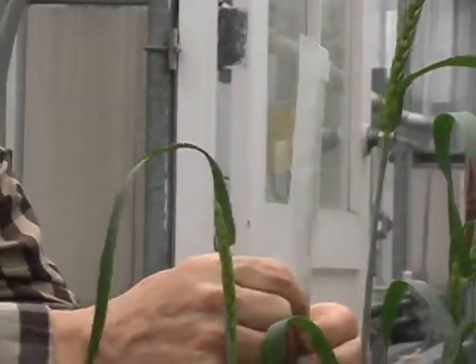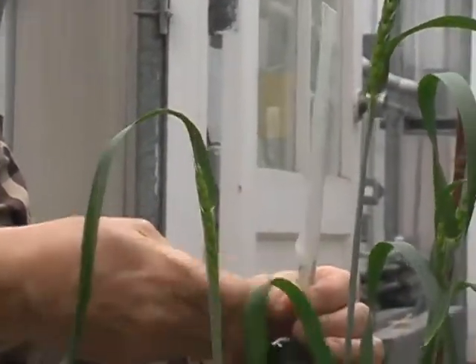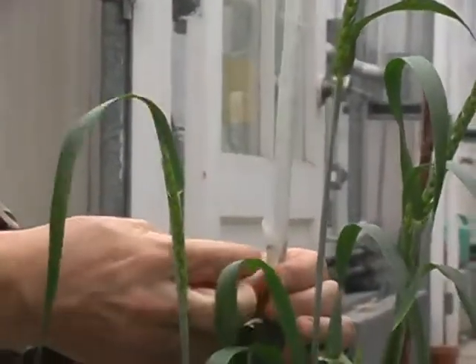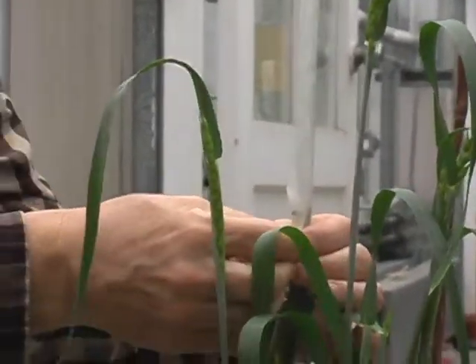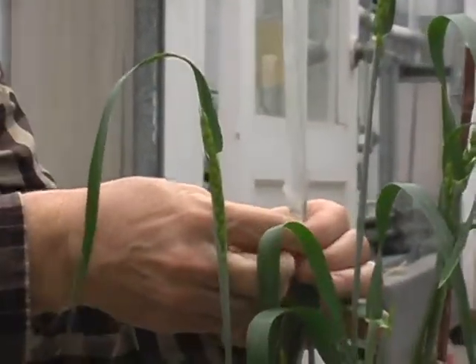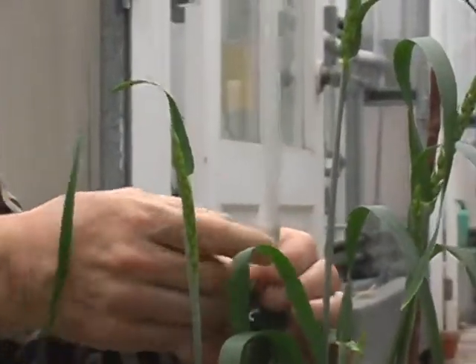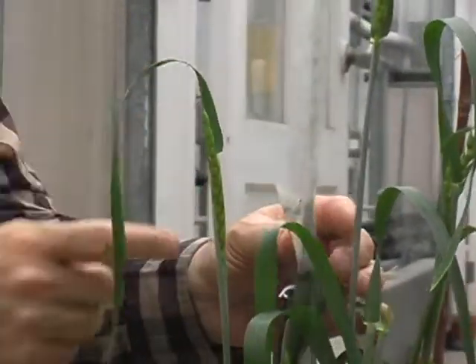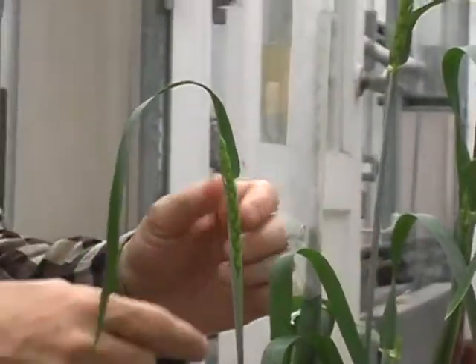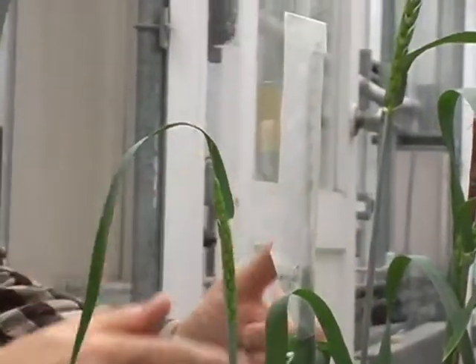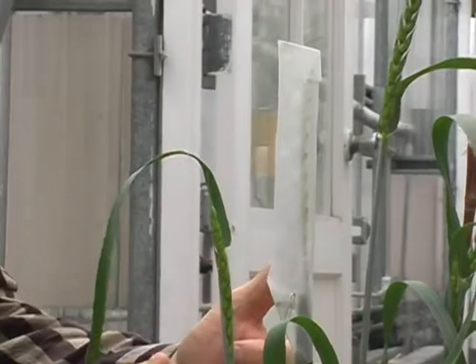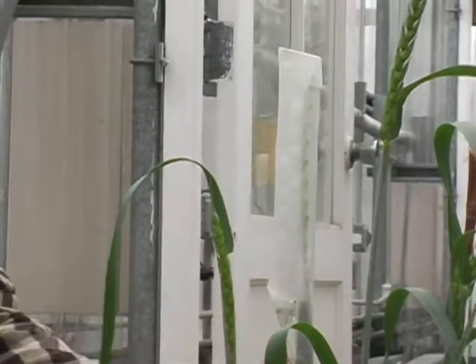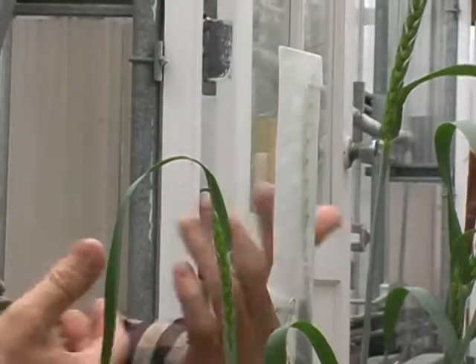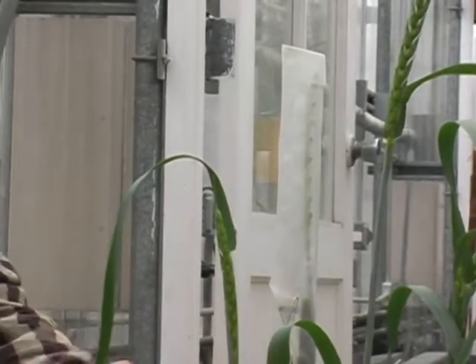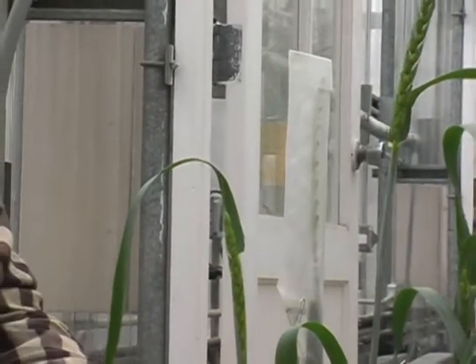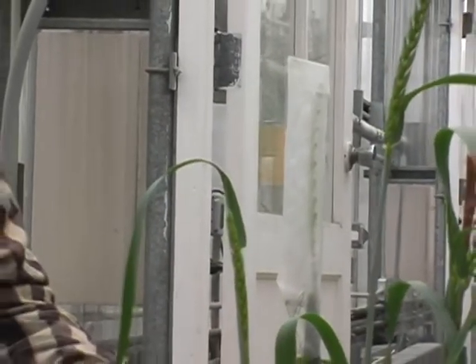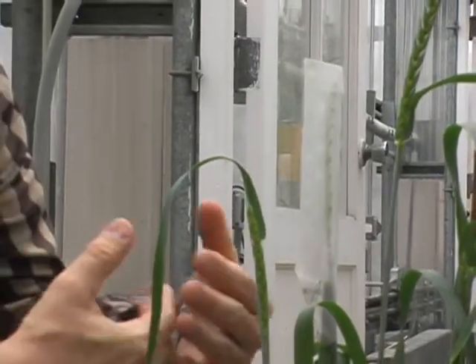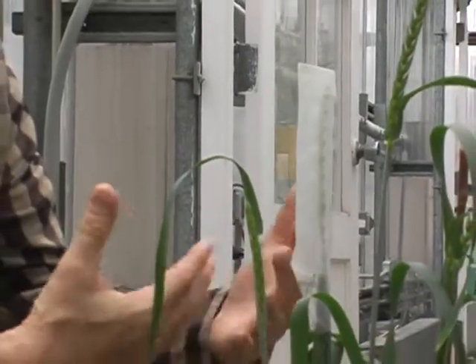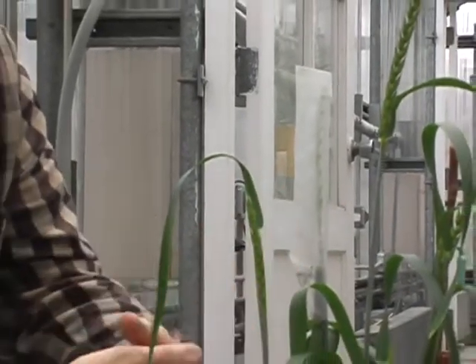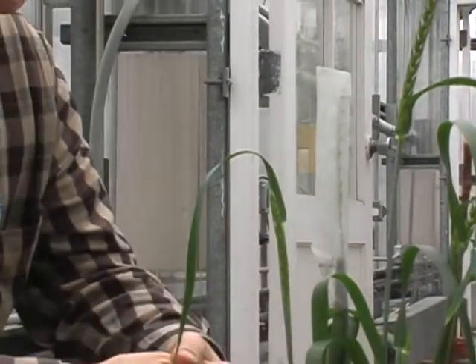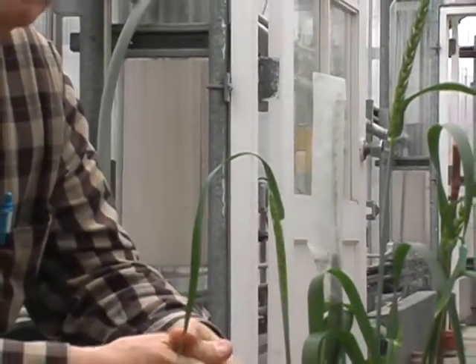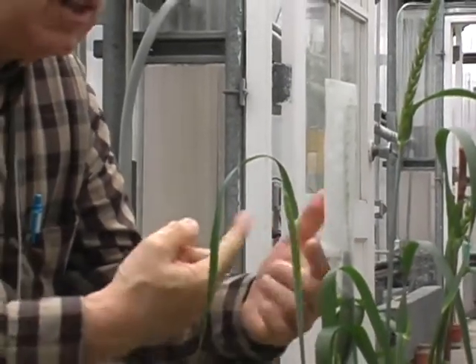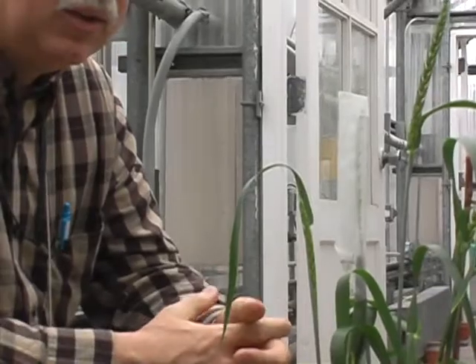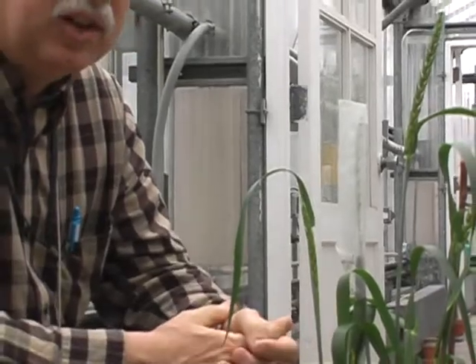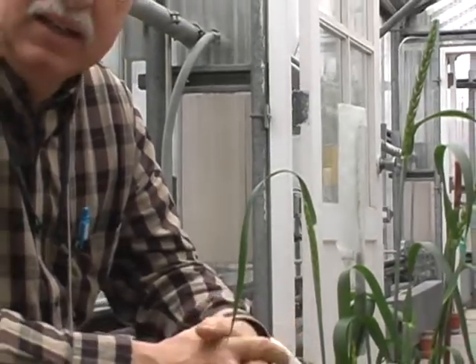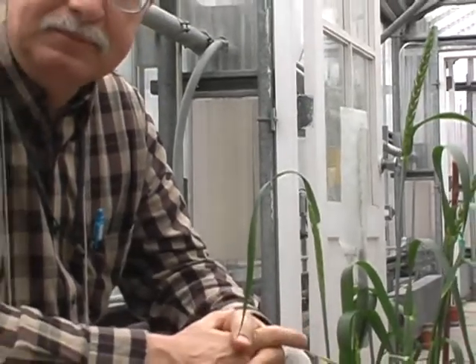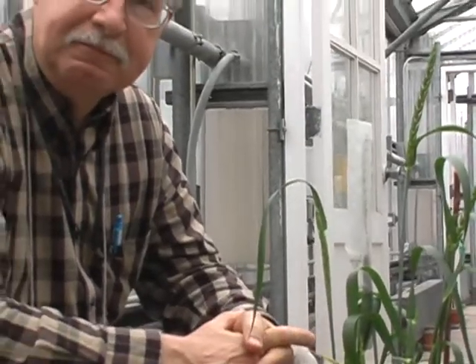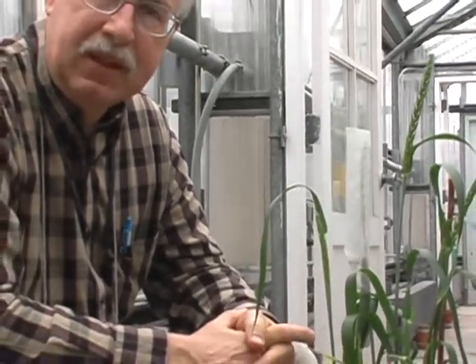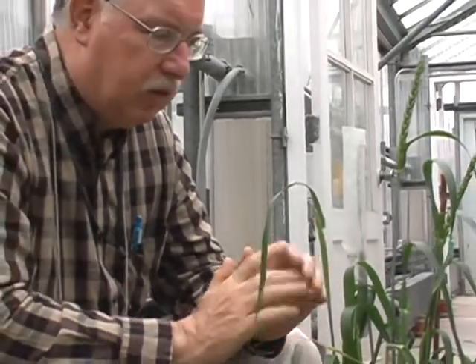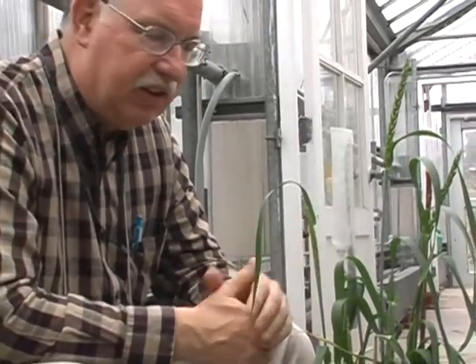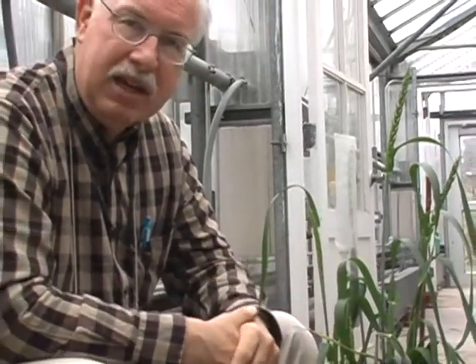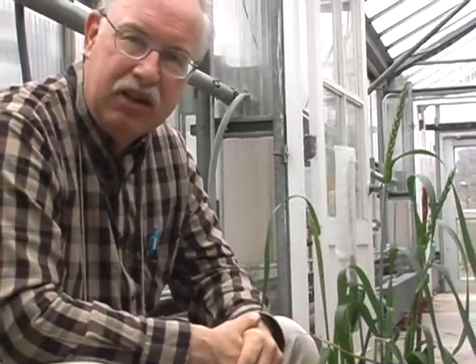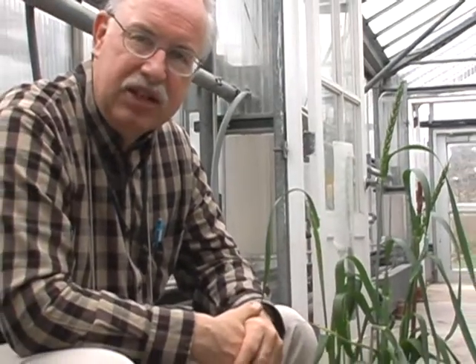Once we seal it, we'll wait one to two days — probably only one day because we're right at the end of the greenhouse season, so we'll have to cross it almost immediately. And that's how we make our emasculations.